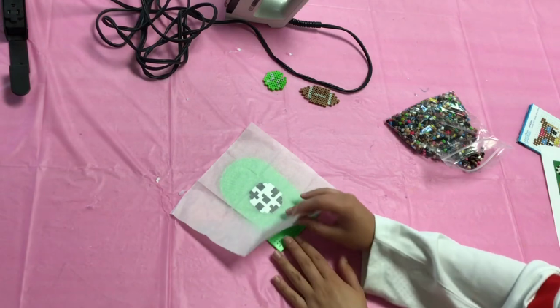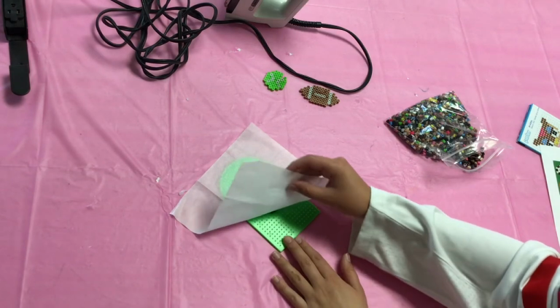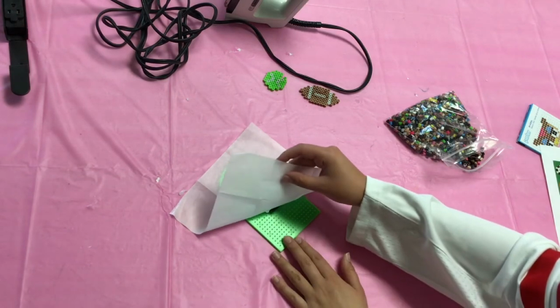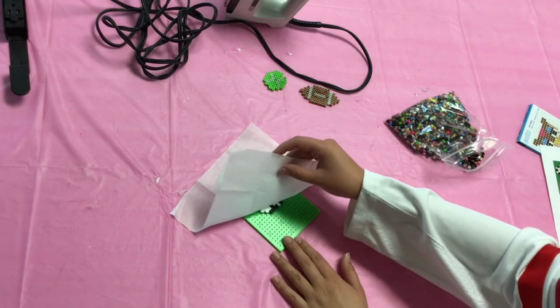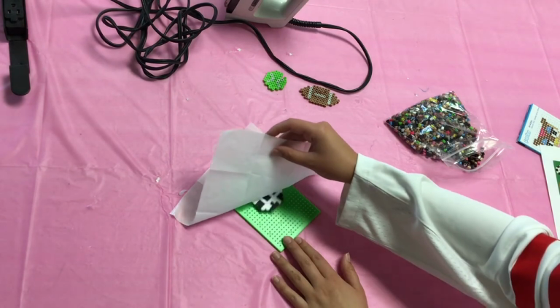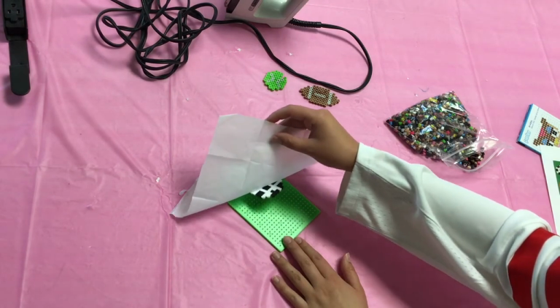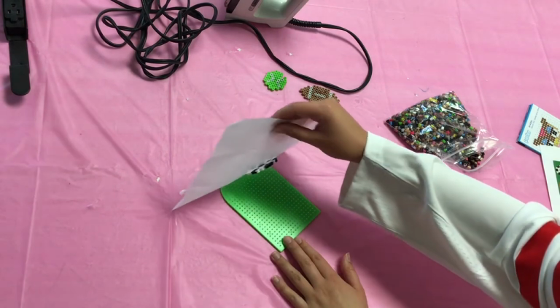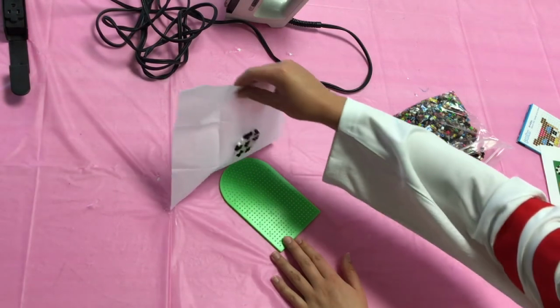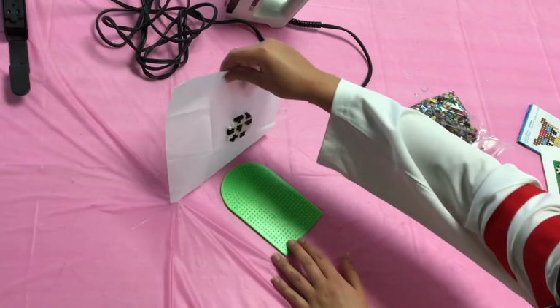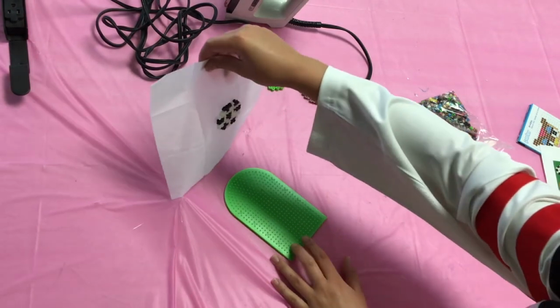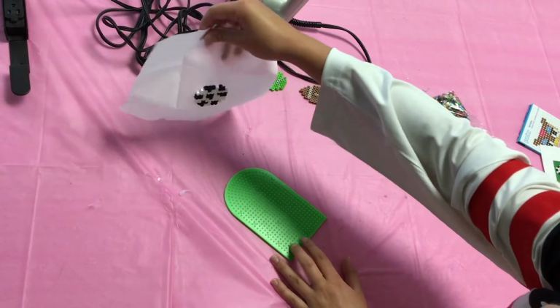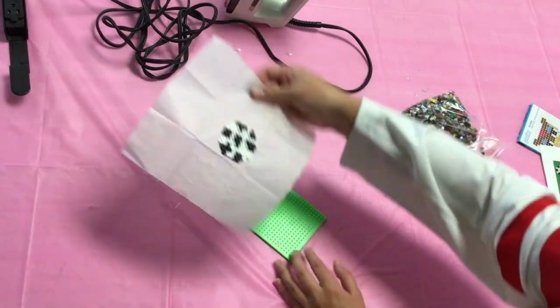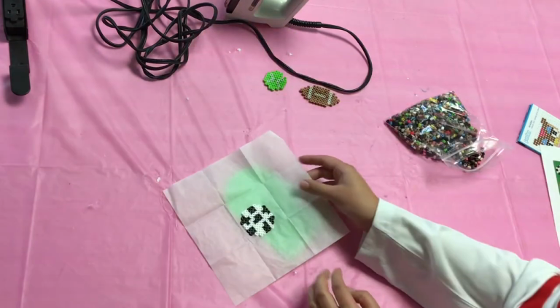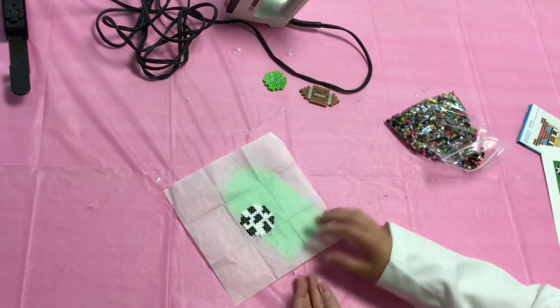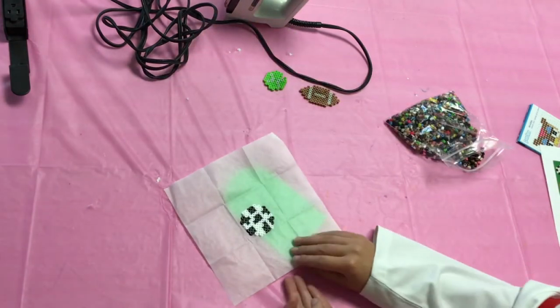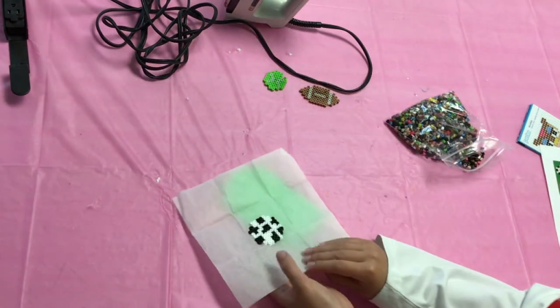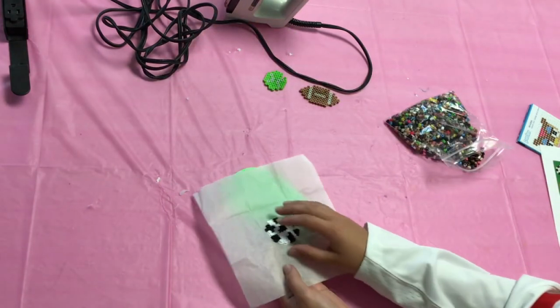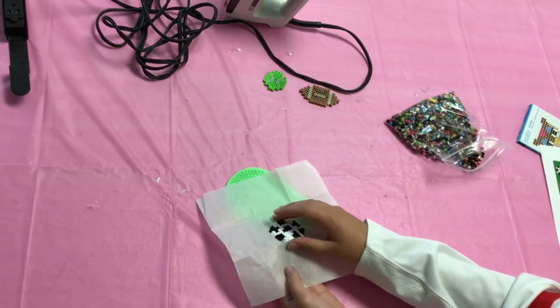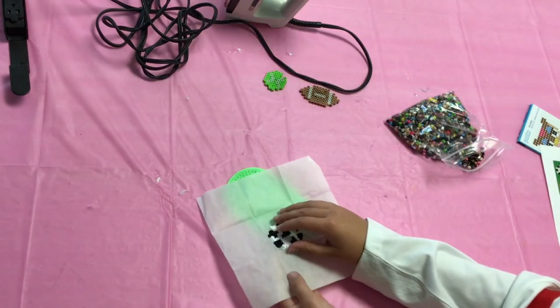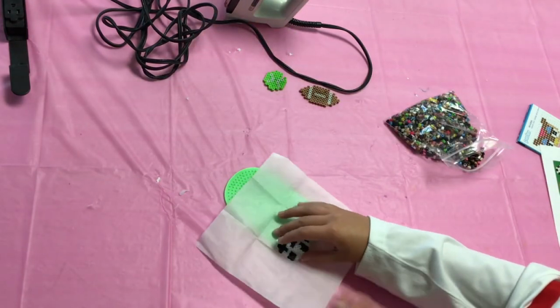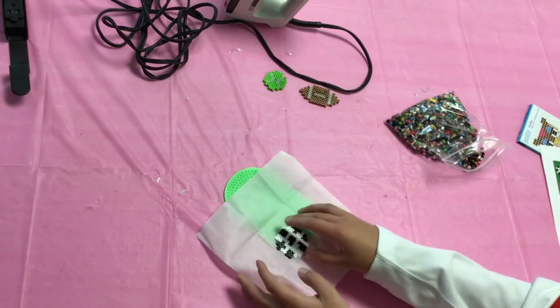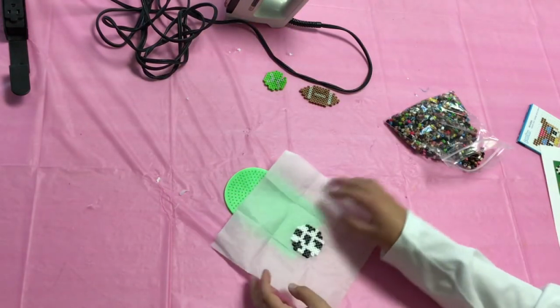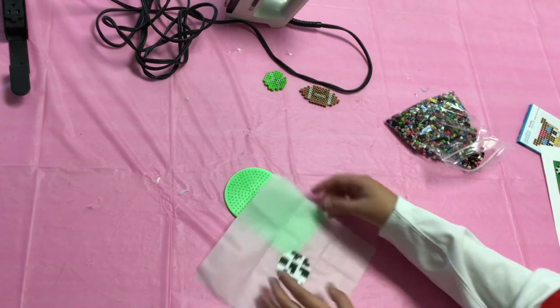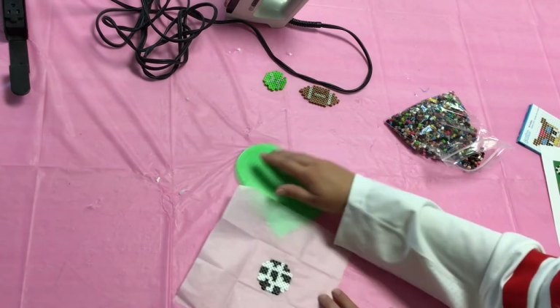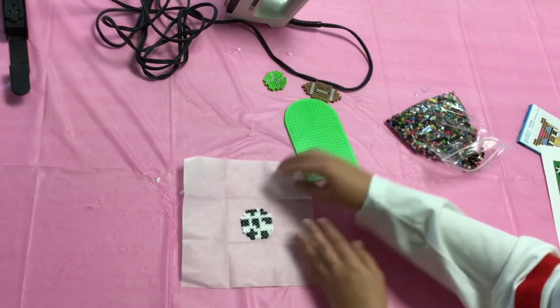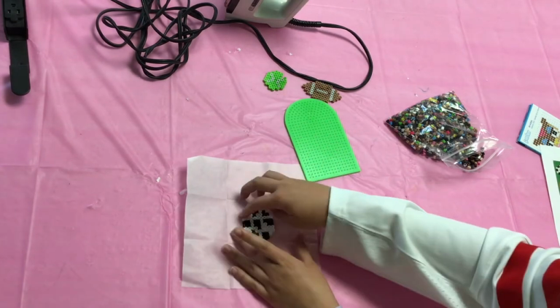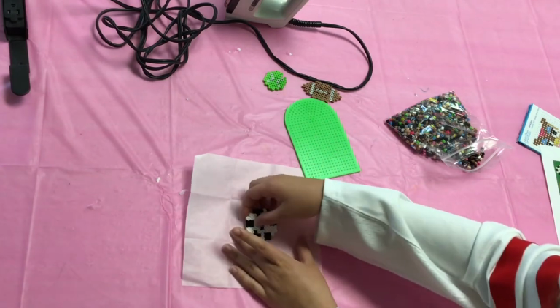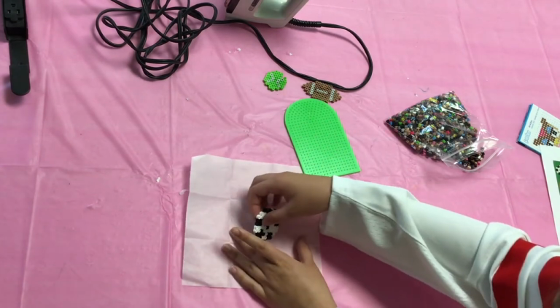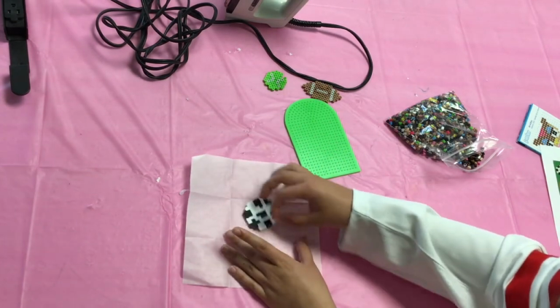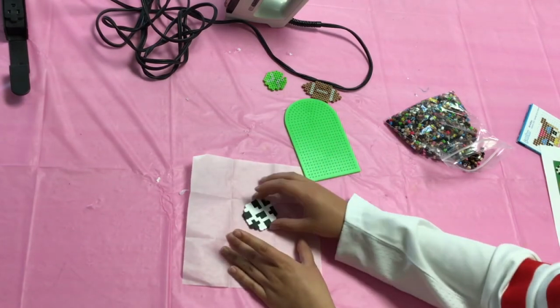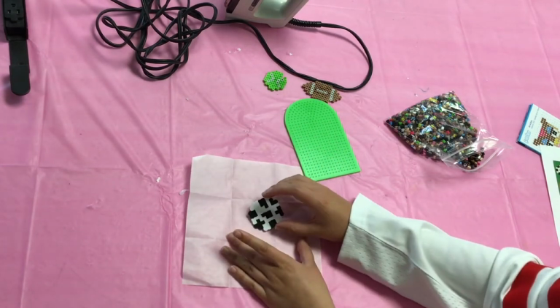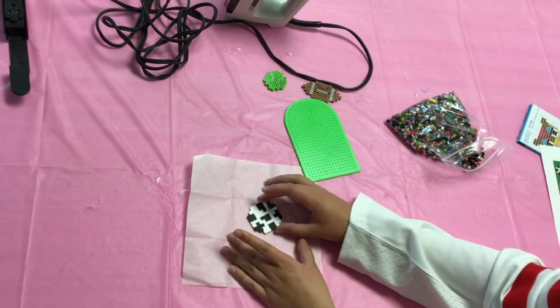Leave it to cool for a minute, and once it's cool, you can just peel it off the board. And there you go! Now if you wanted, you could add a magnet to the back, or tie some string to it, to make it into a decoration.